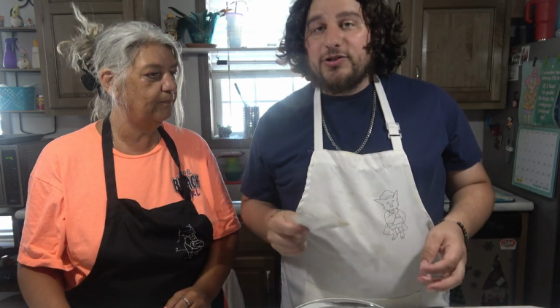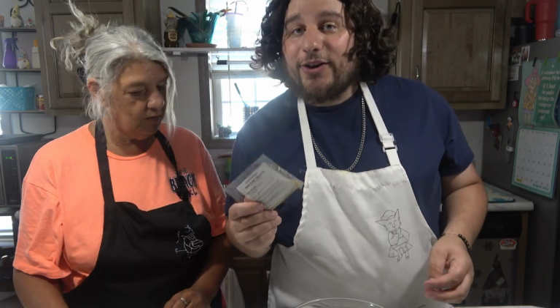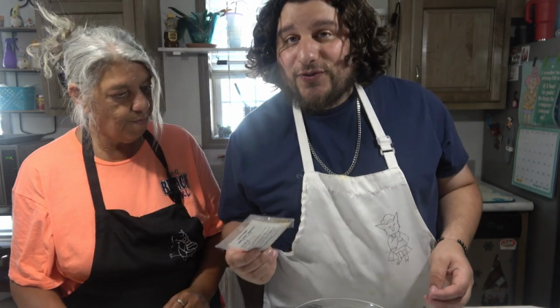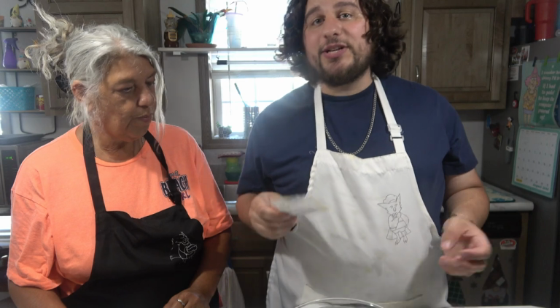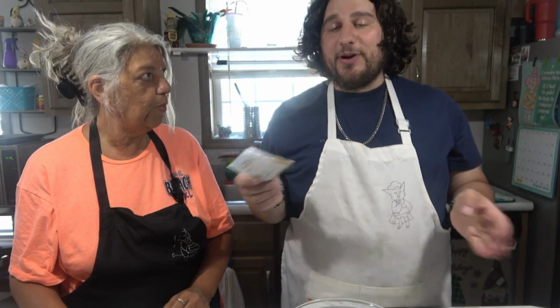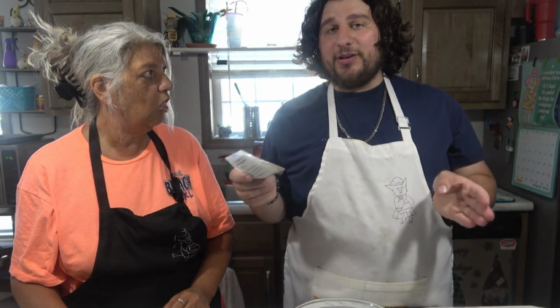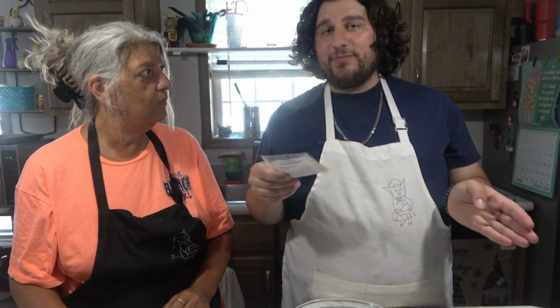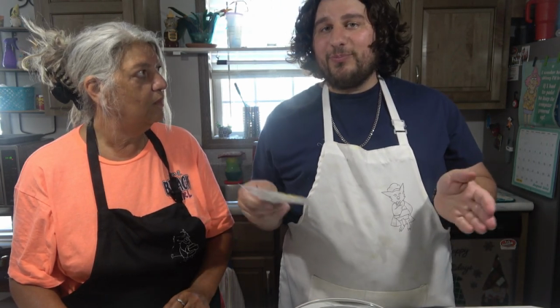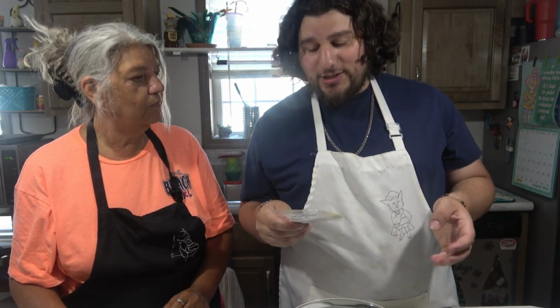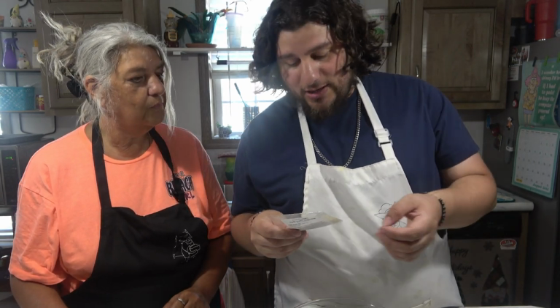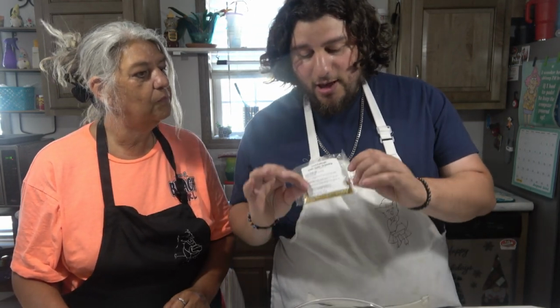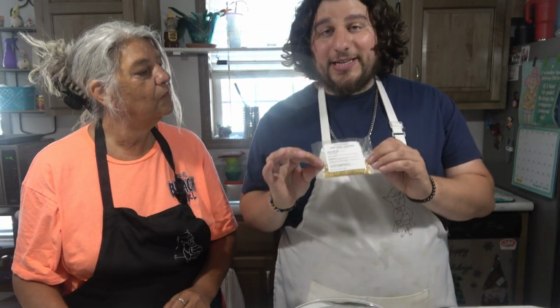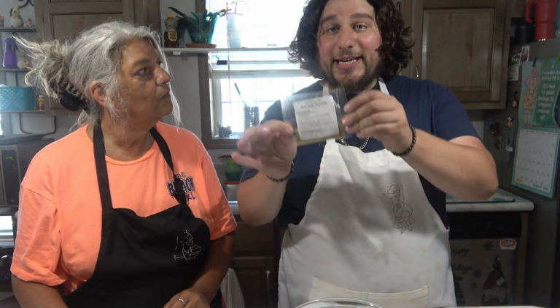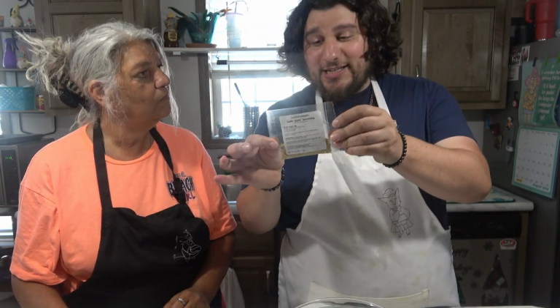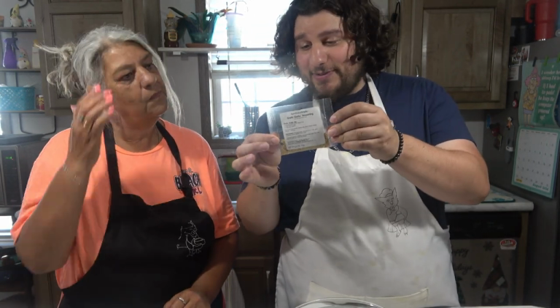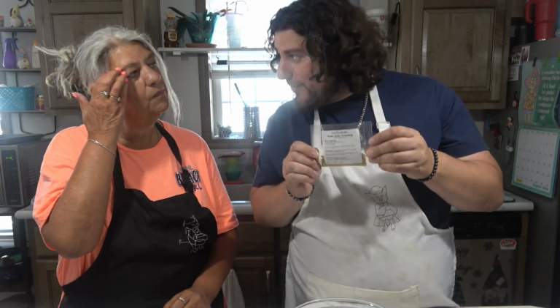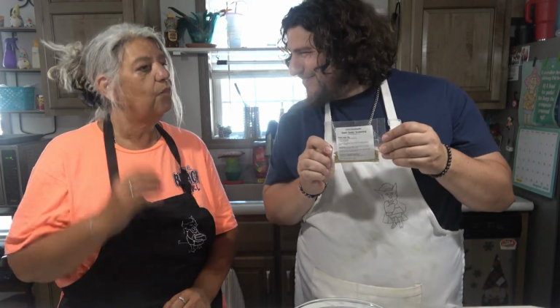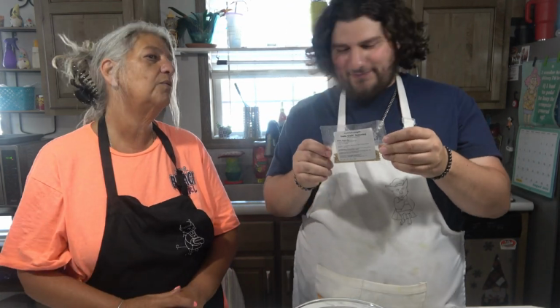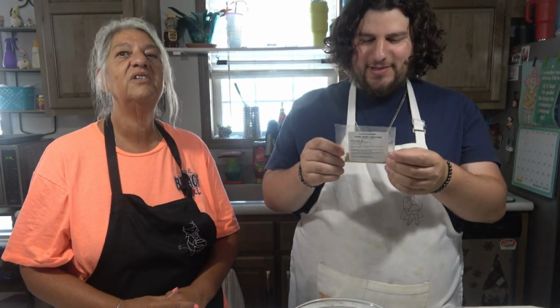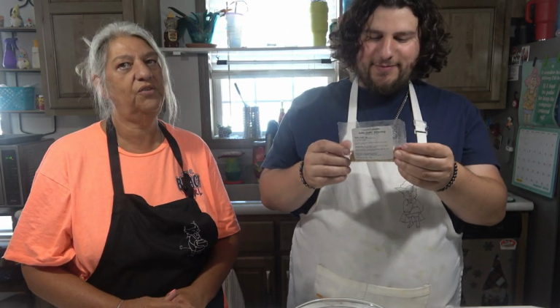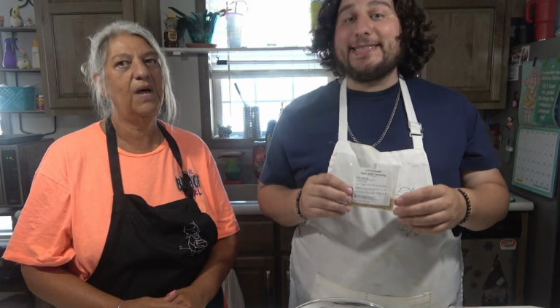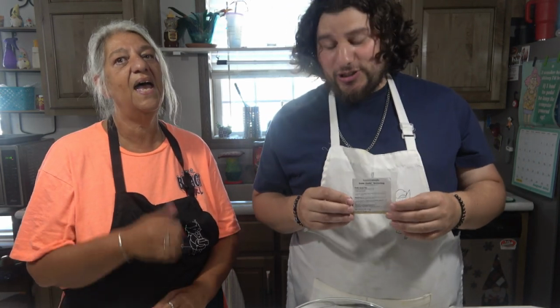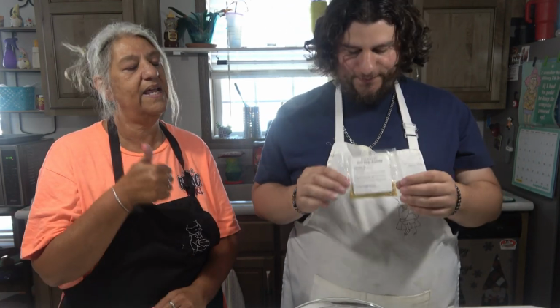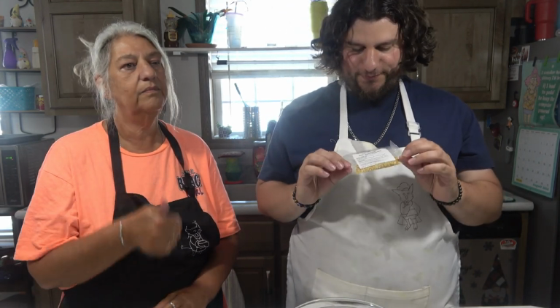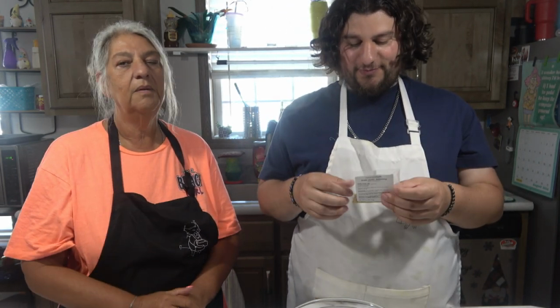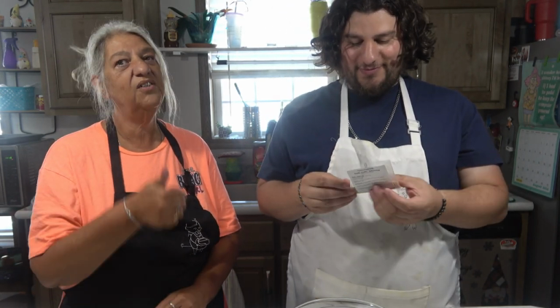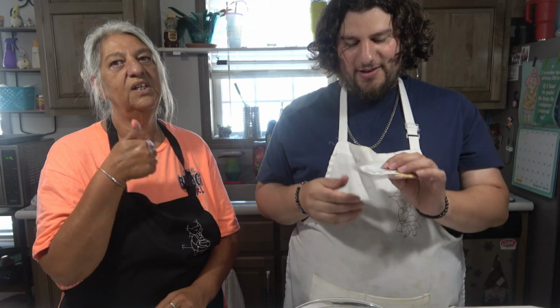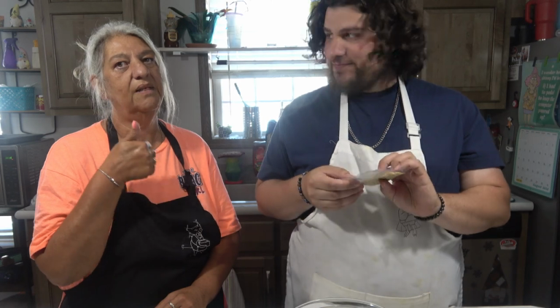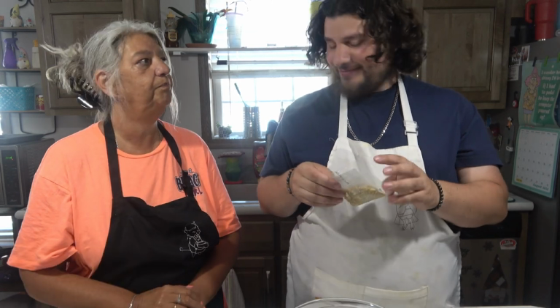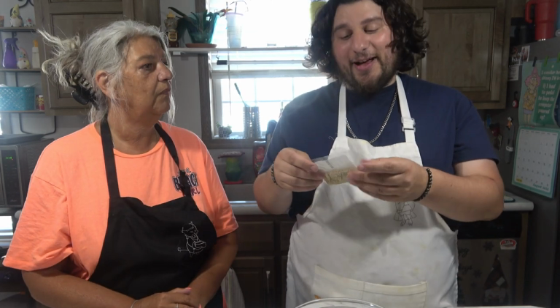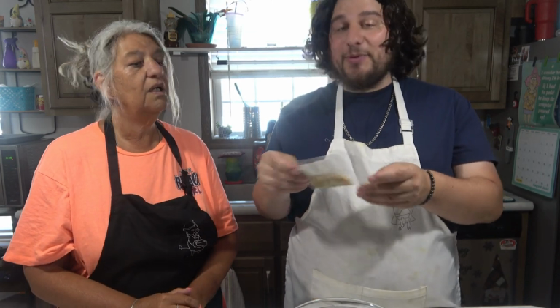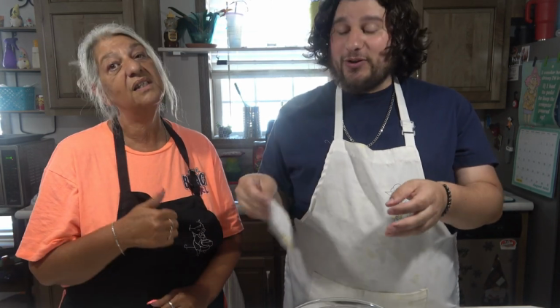So like our last video — because this is probably within the same week — we did onion onion dip. How was that? Oh, it was delicious. Yeah, message us and get some. It was really good.